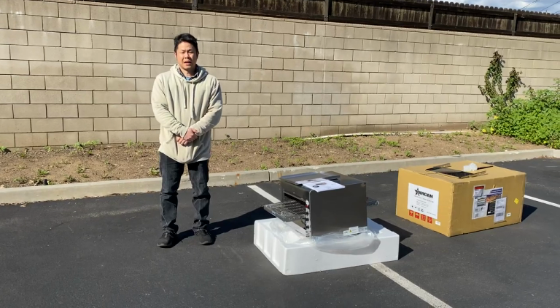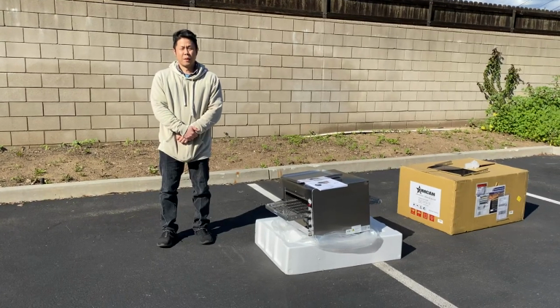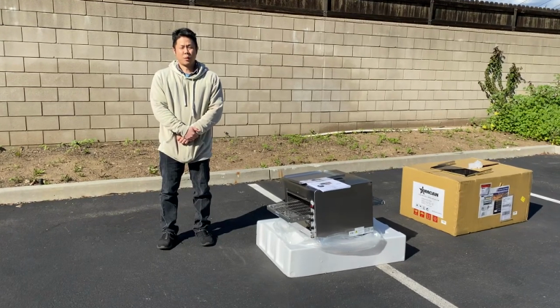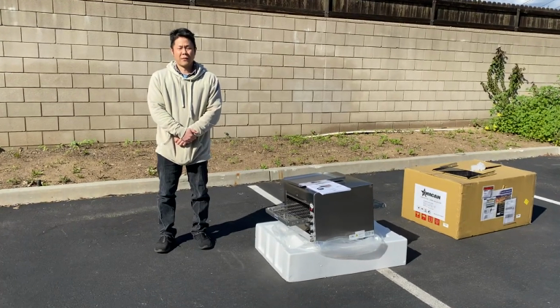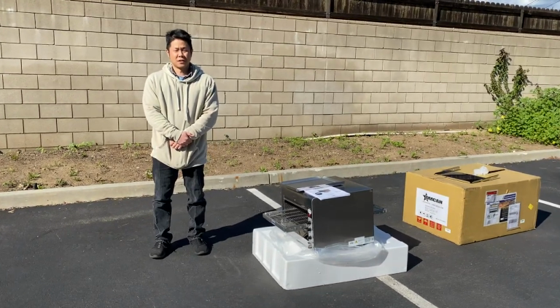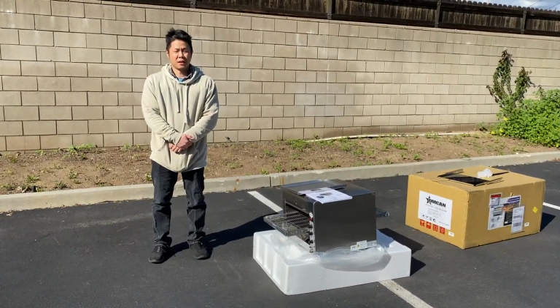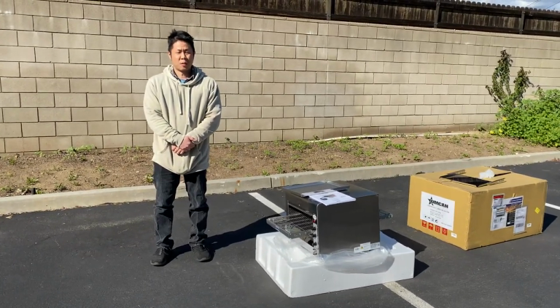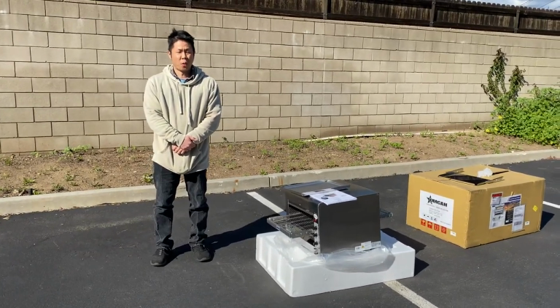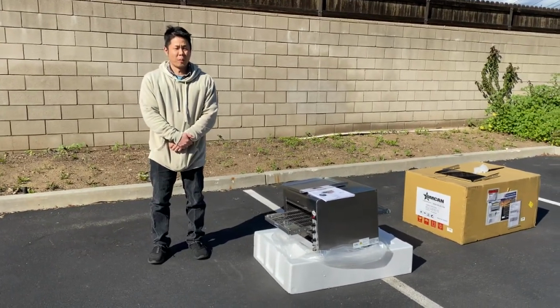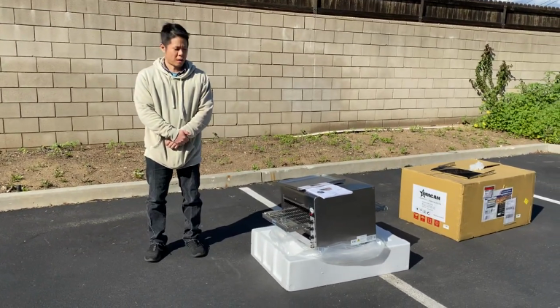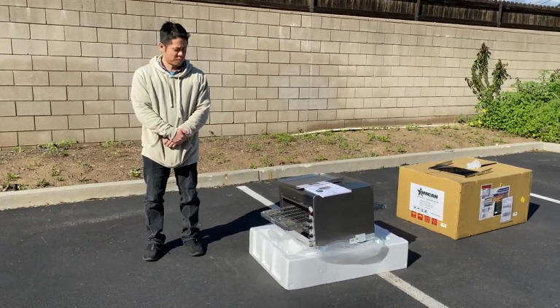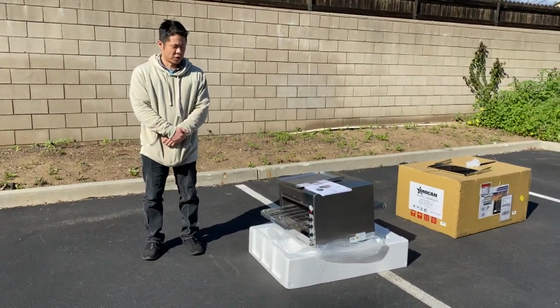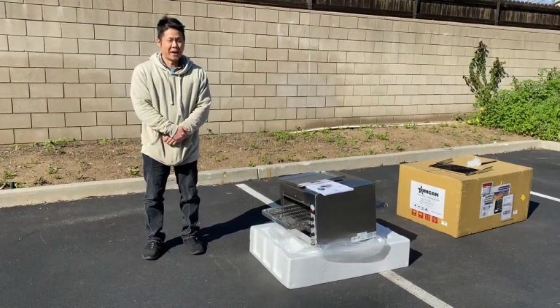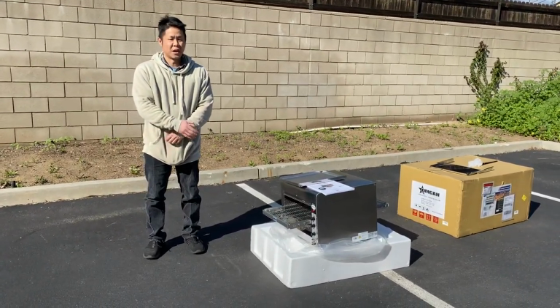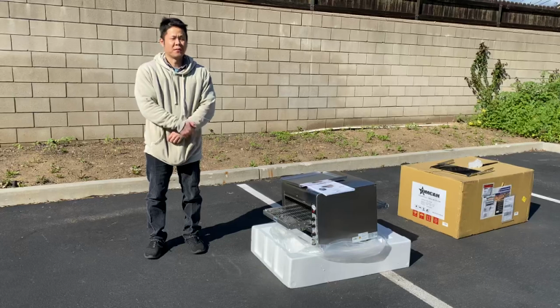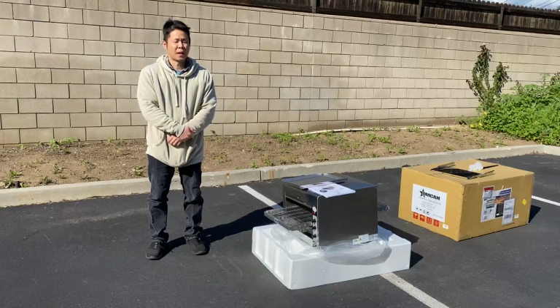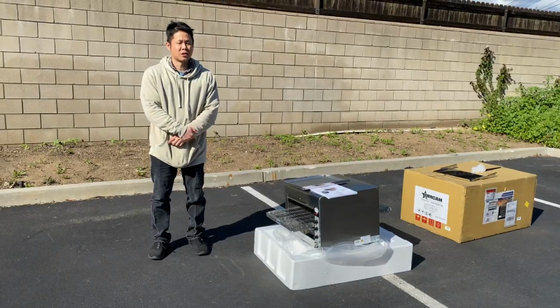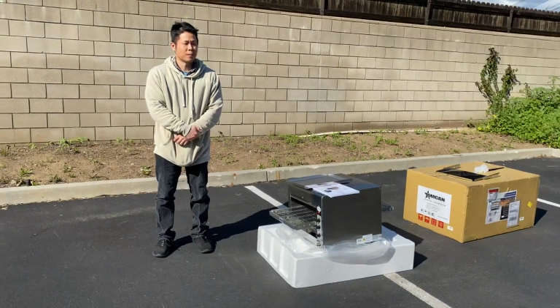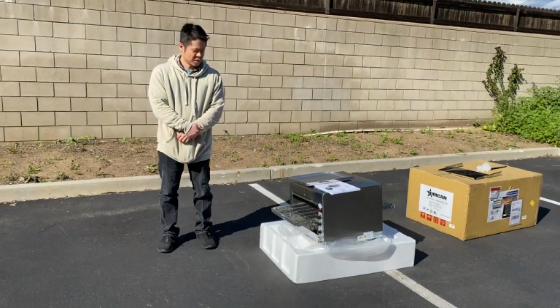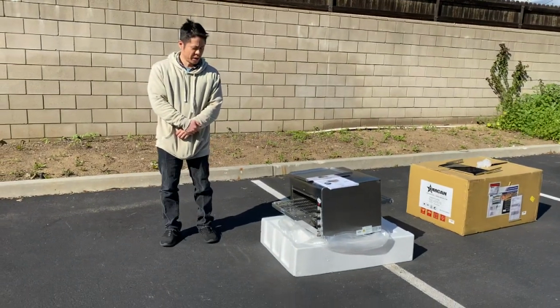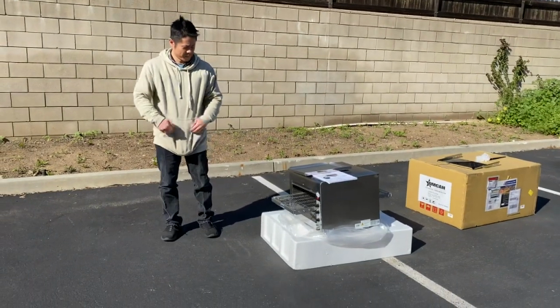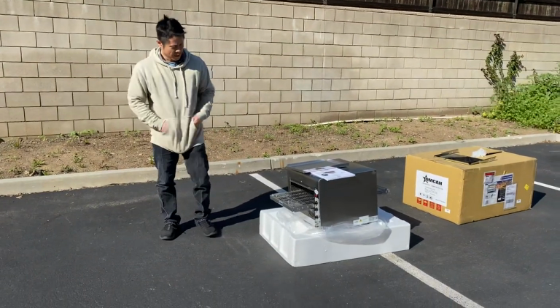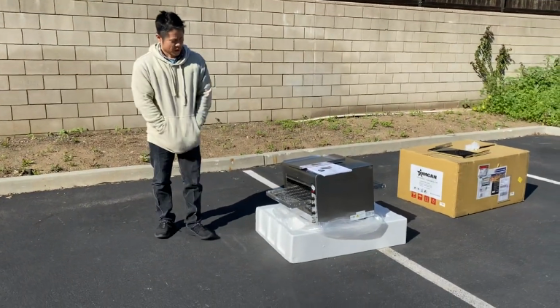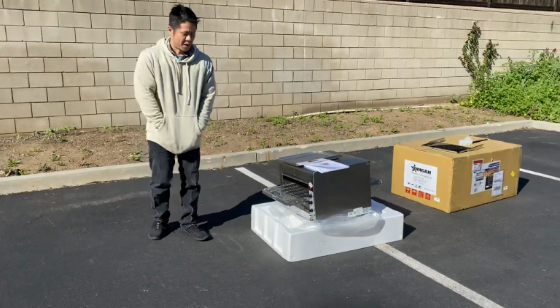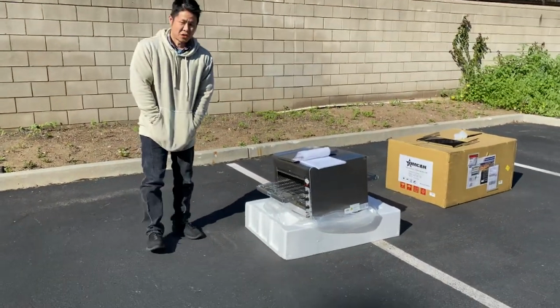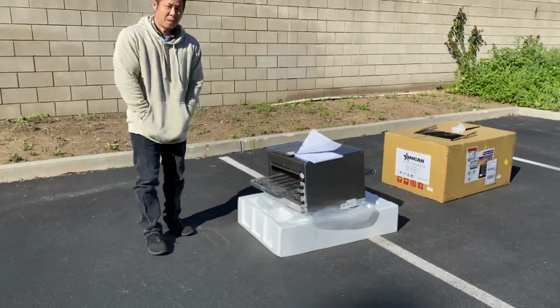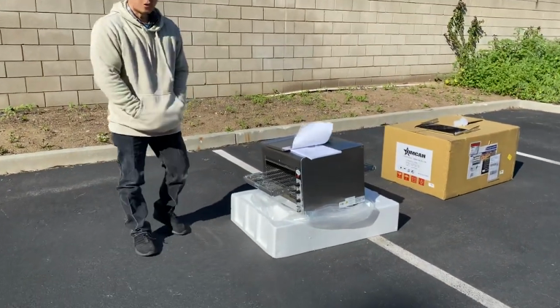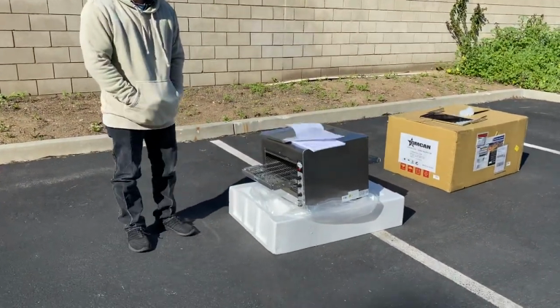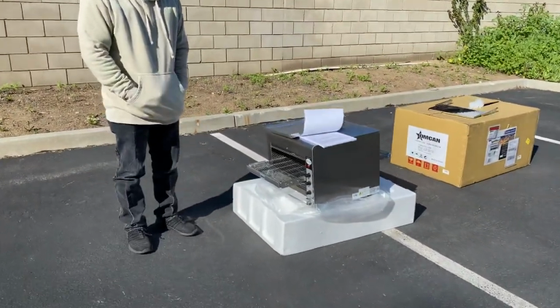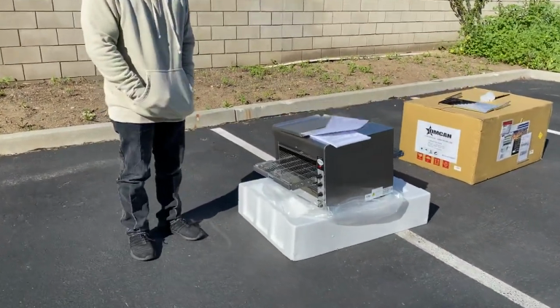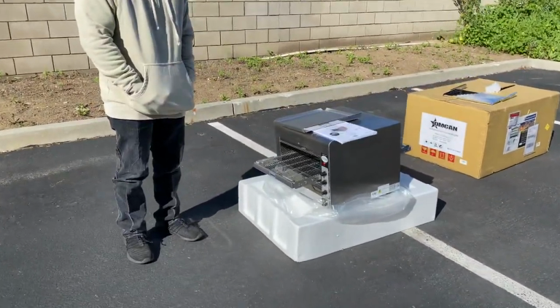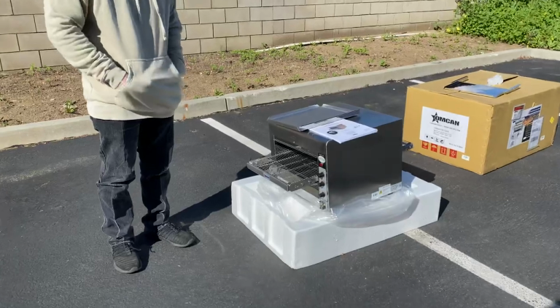Hi everybody. What we have here today is our portable smaller convection oven for countertop display. First off, let me show you the overall dimensions for this unit.